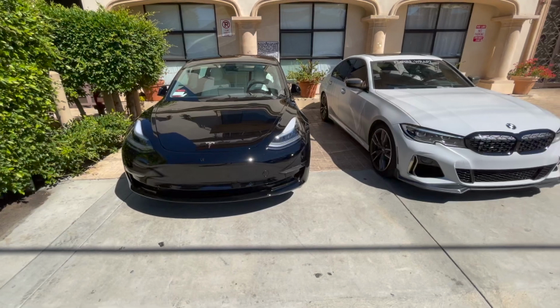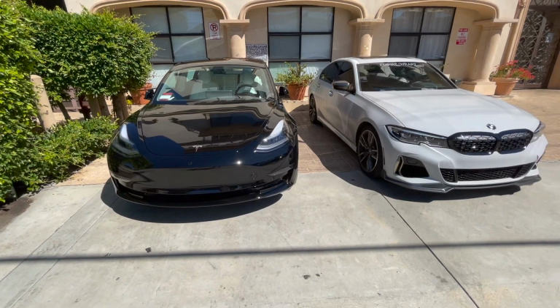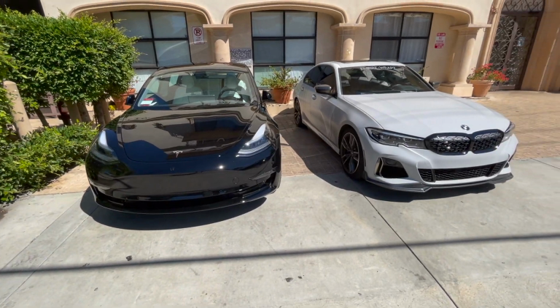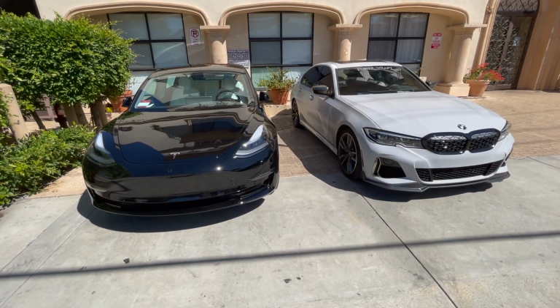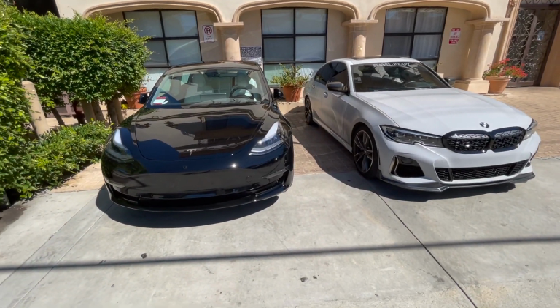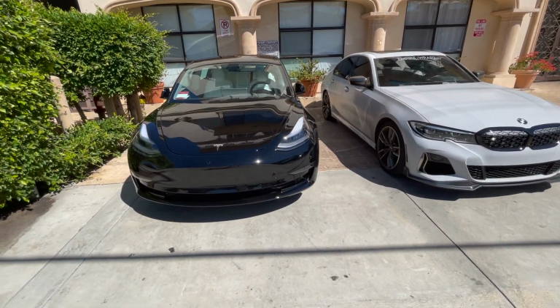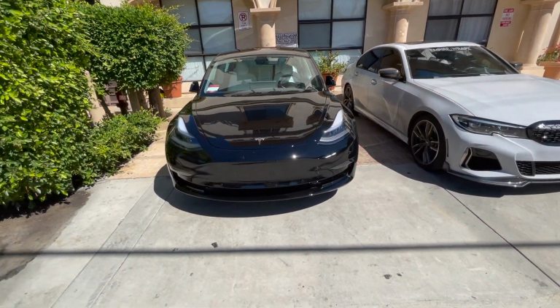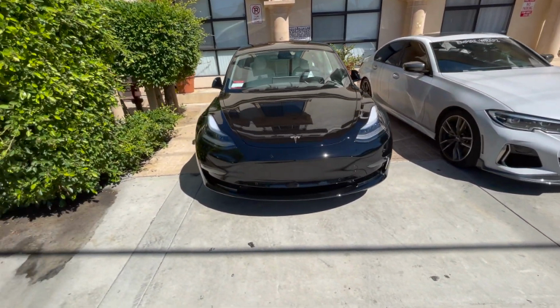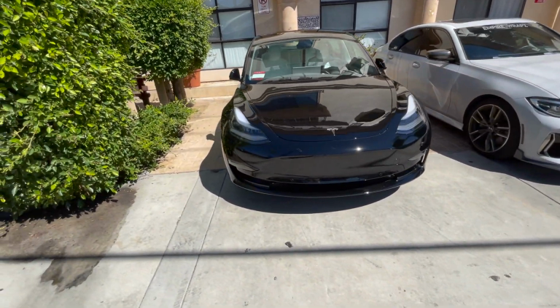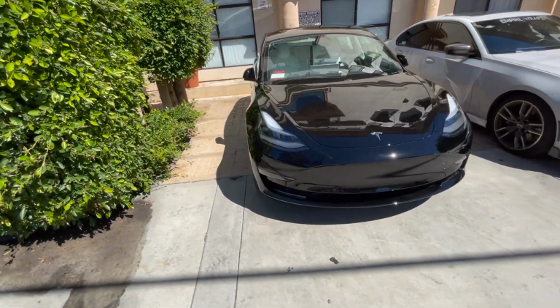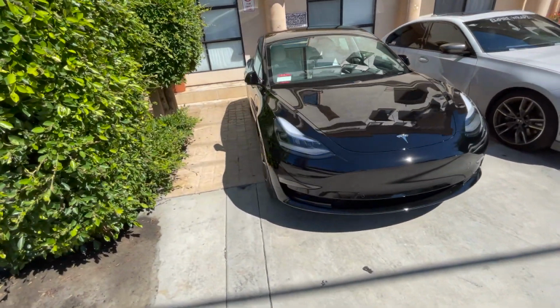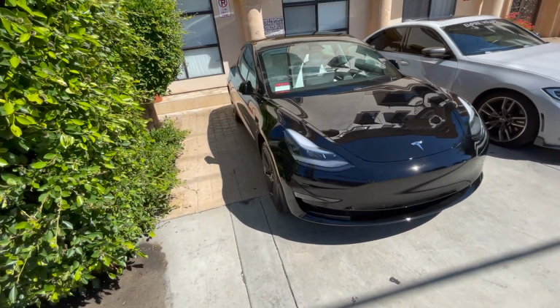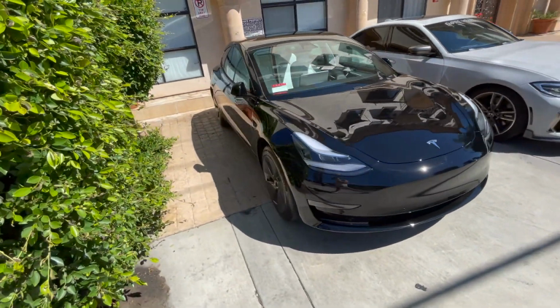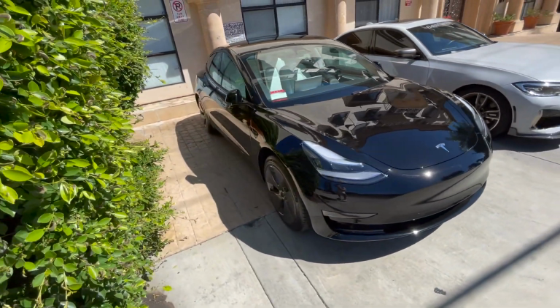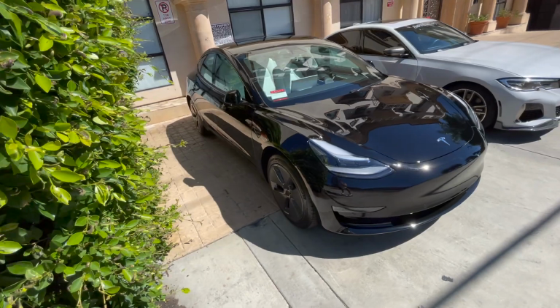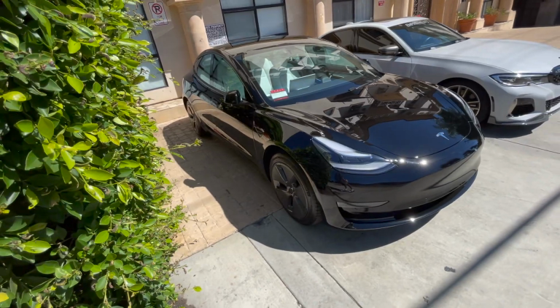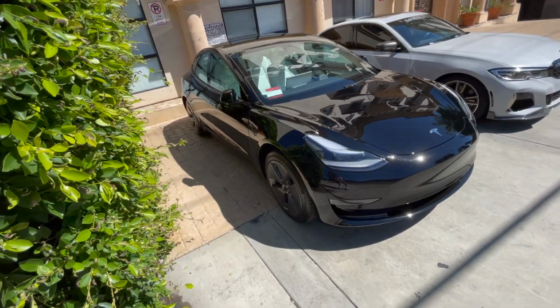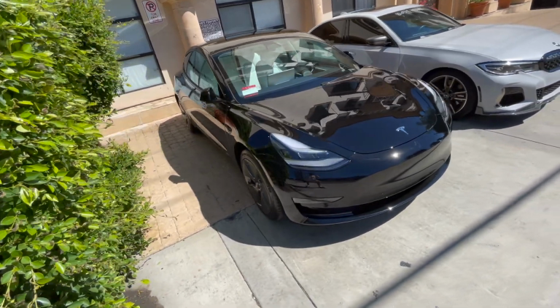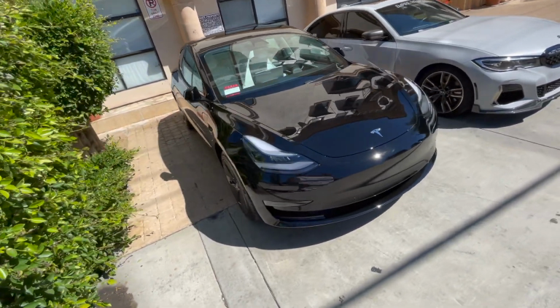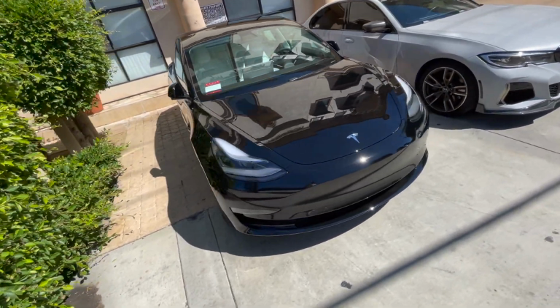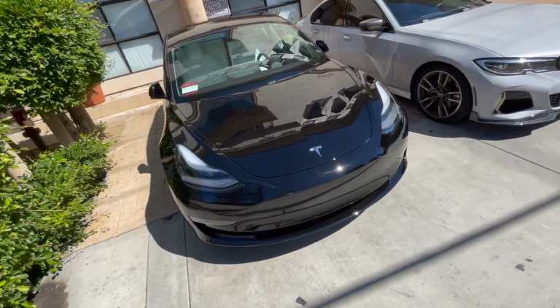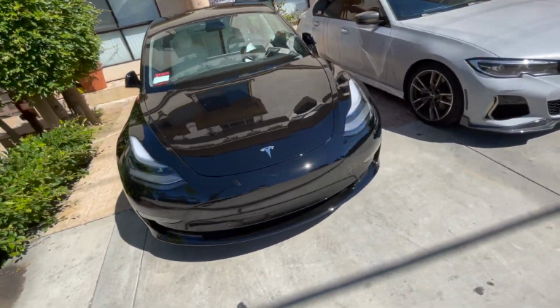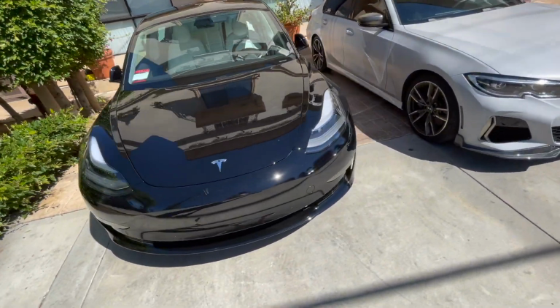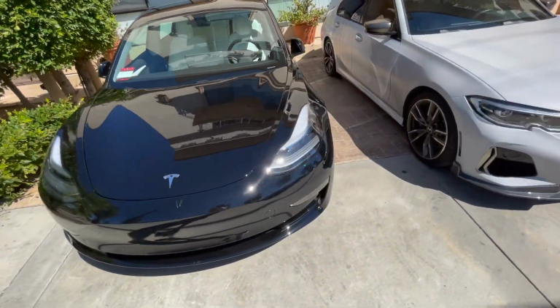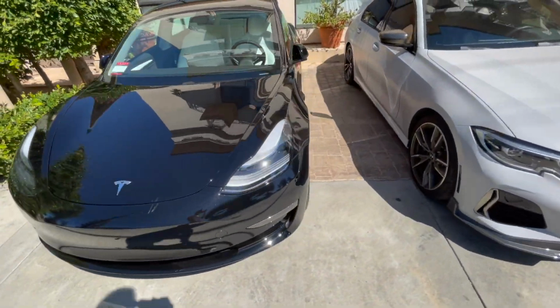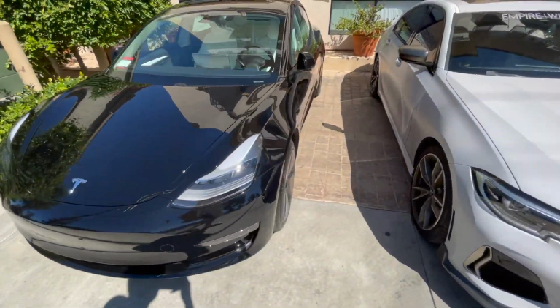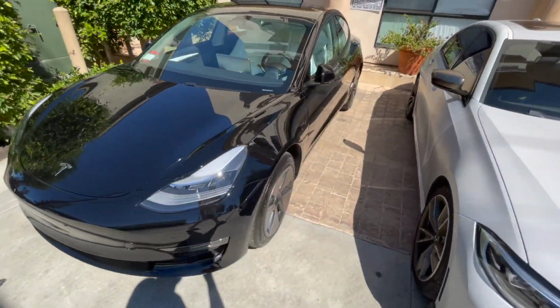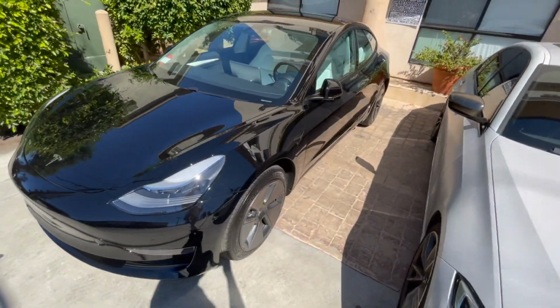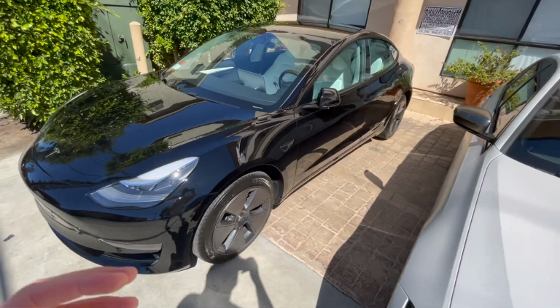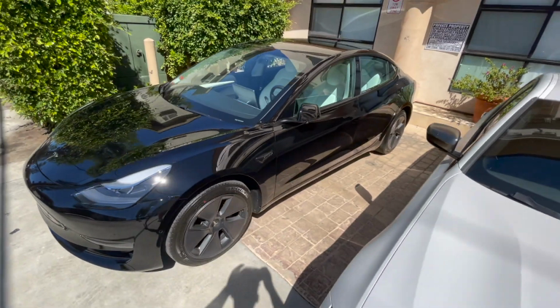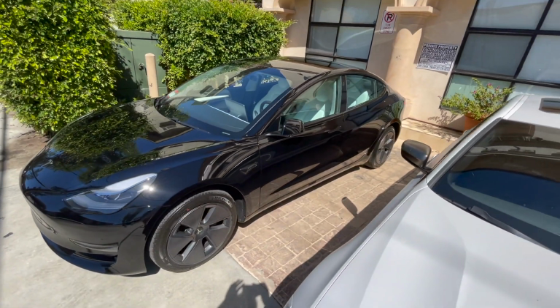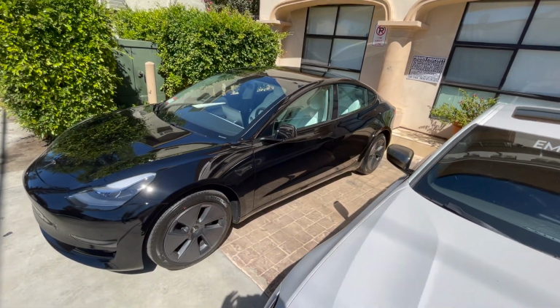Hey everyone, we're back with another video. In this video we're going to address the new 2022 Tesla Model 3 Standard Range Plus and what's really changed. So stay tuned and don't forget to subscribe.